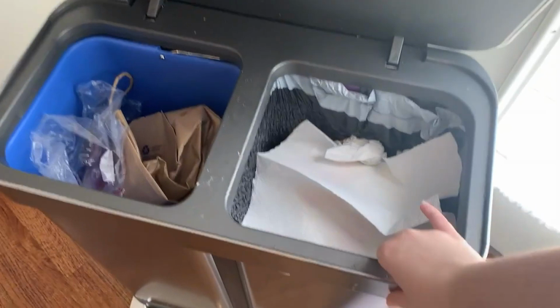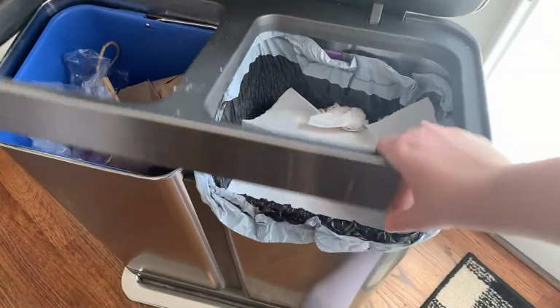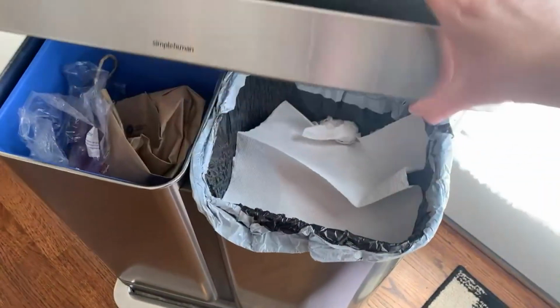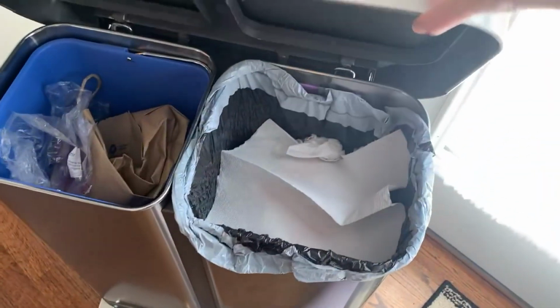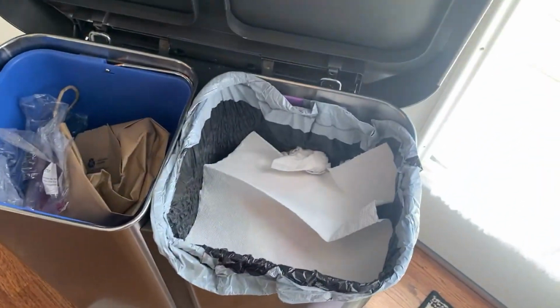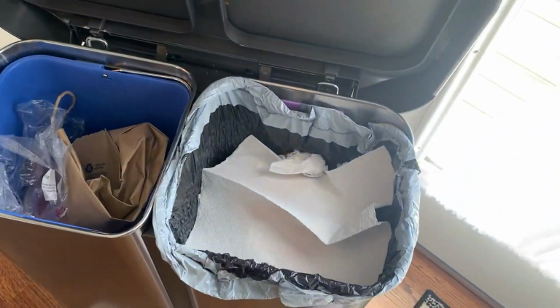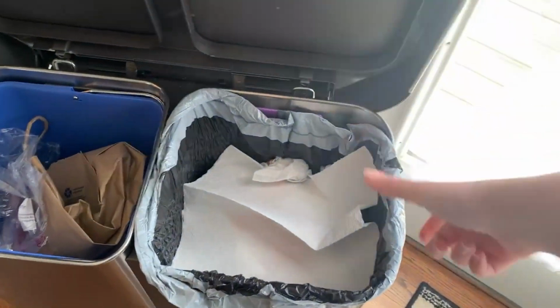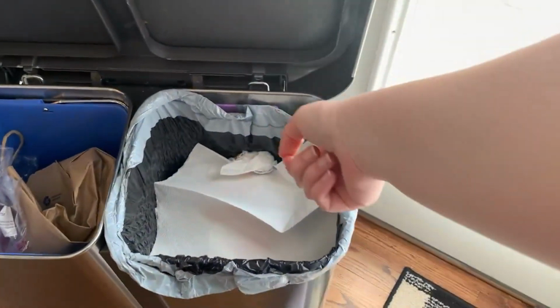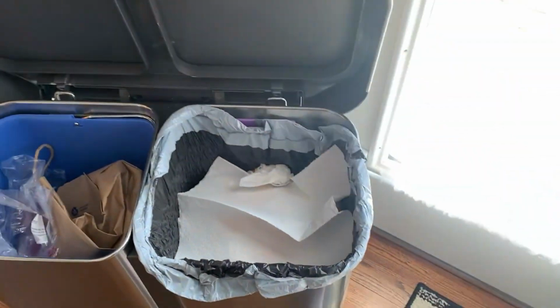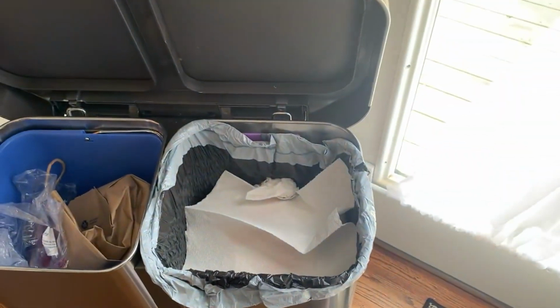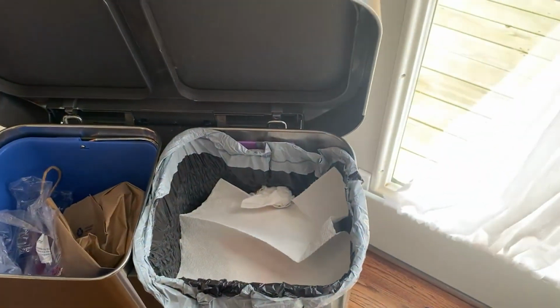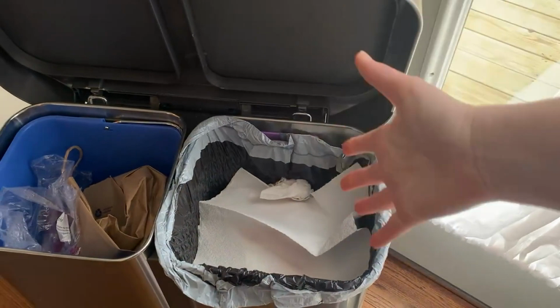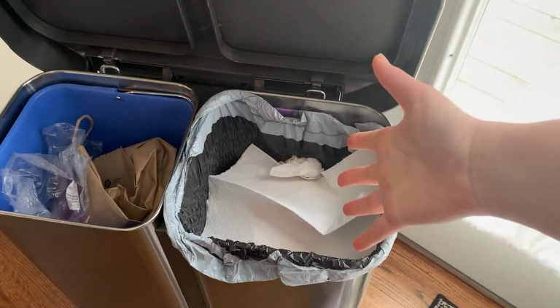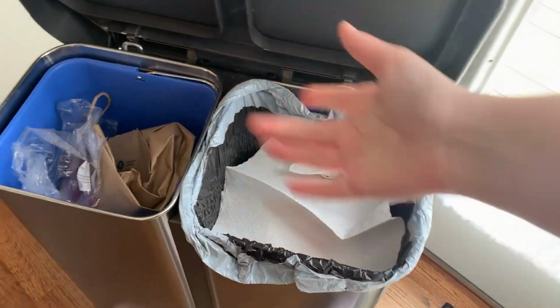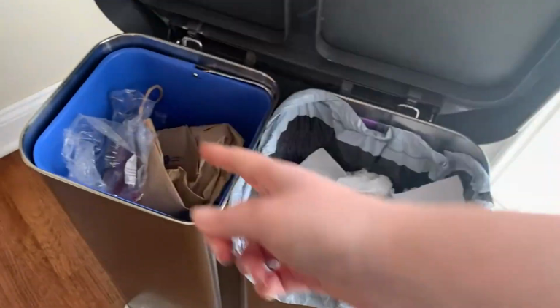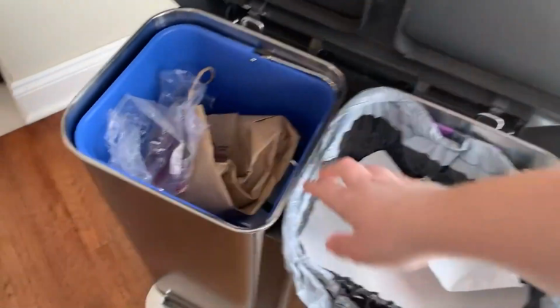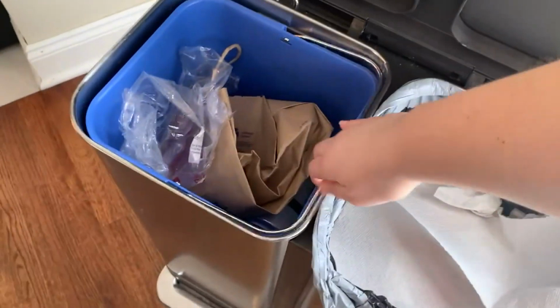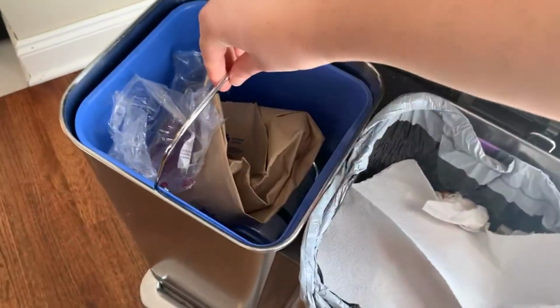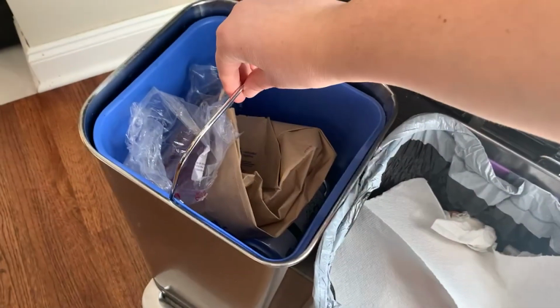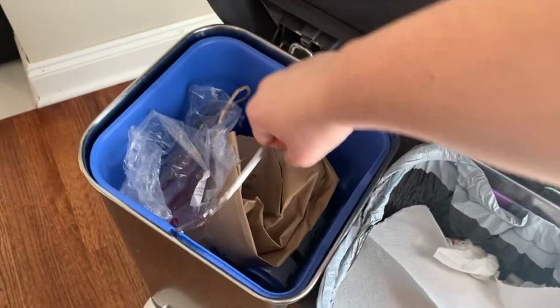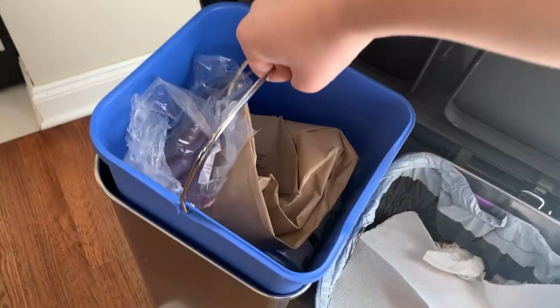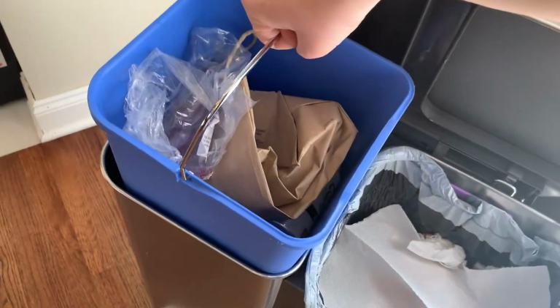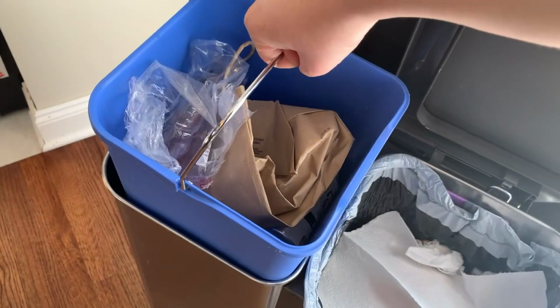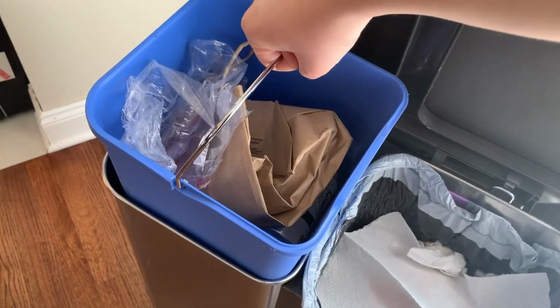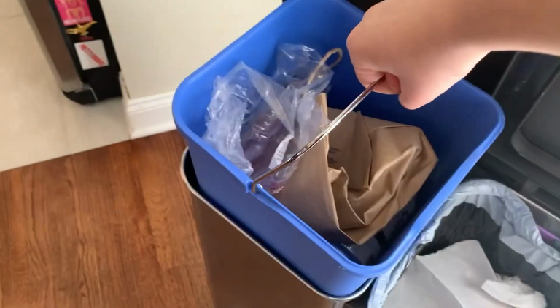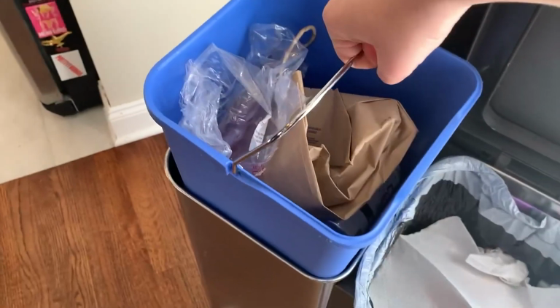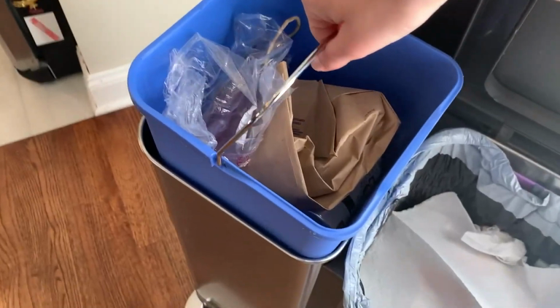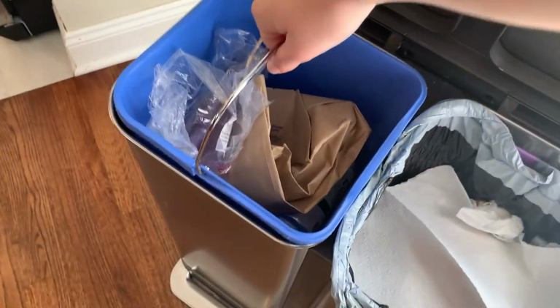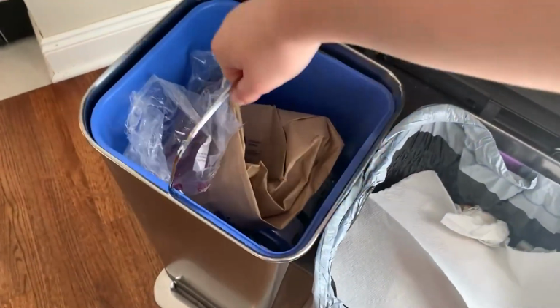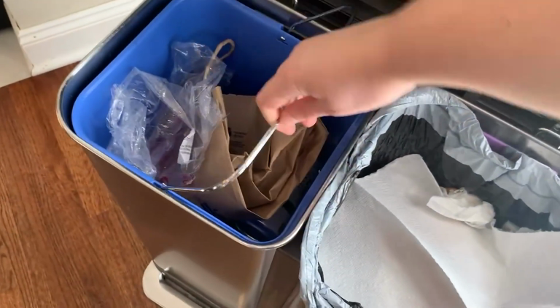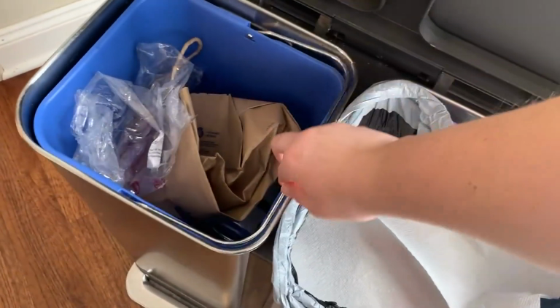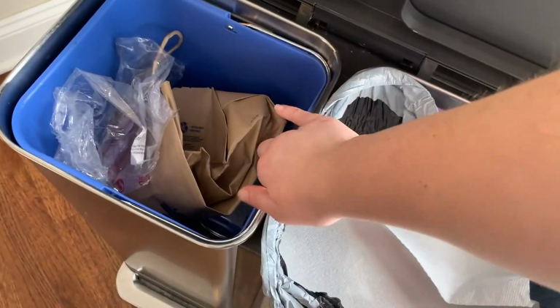This part you pull up to take it out, so you would just take your garbage bag out here and put a new bag in. And then for the recyclable side, there is a handle that you just pull up, take the recycling bin all the way out, put your recycling out, and then put it back down.